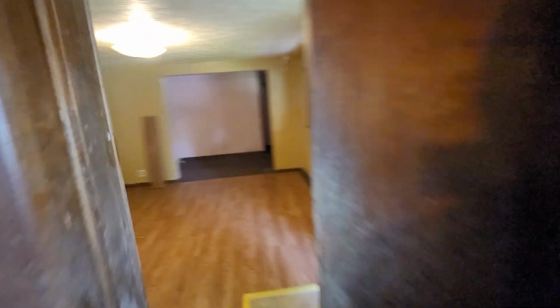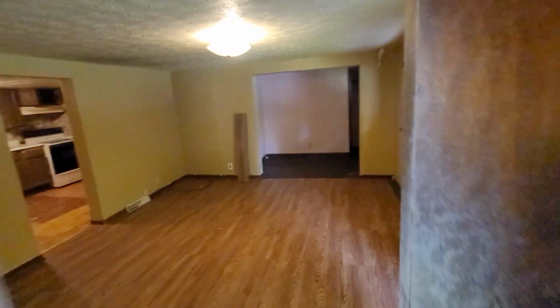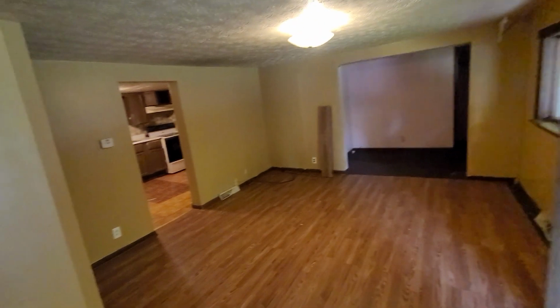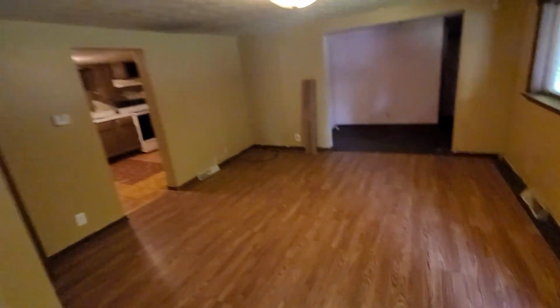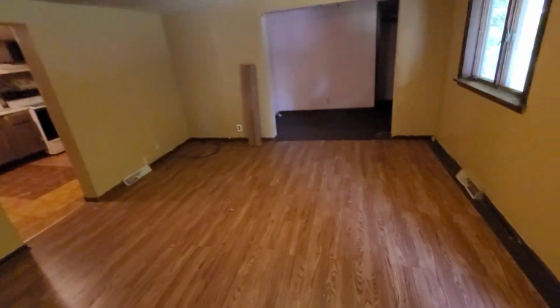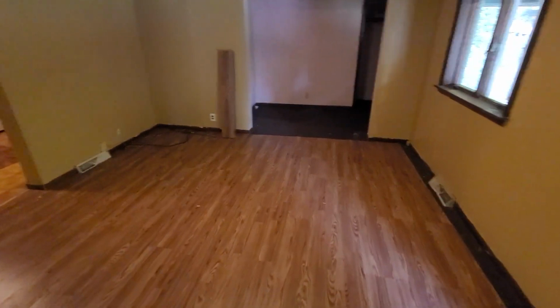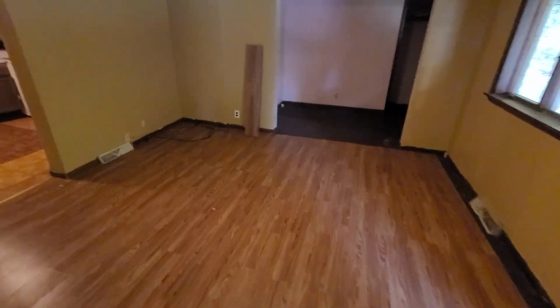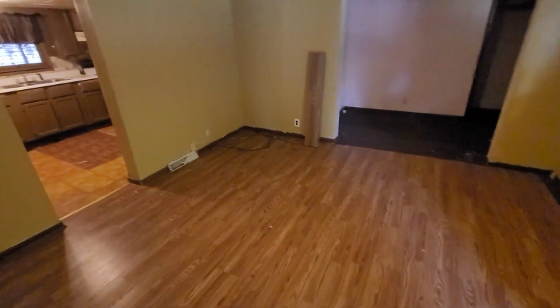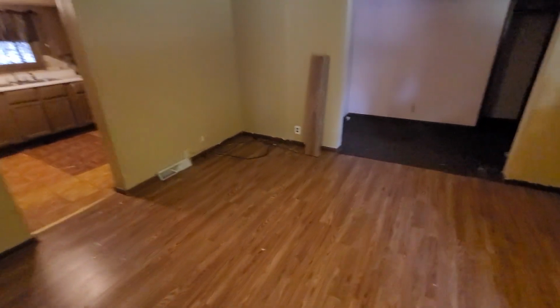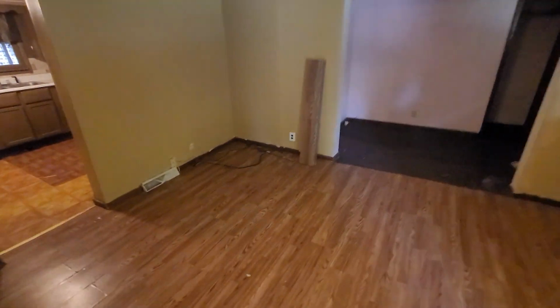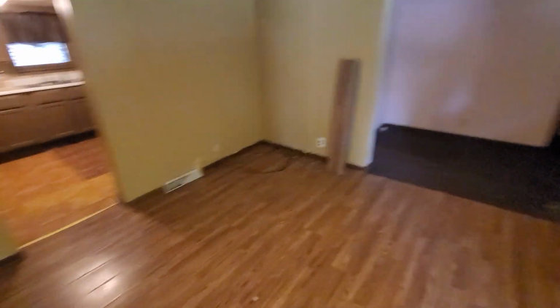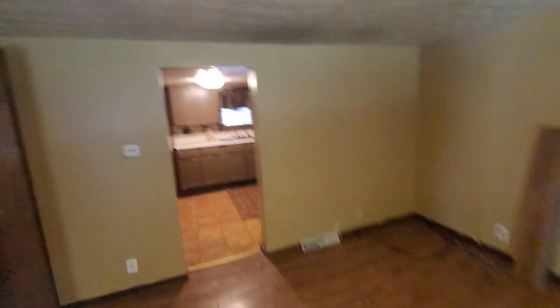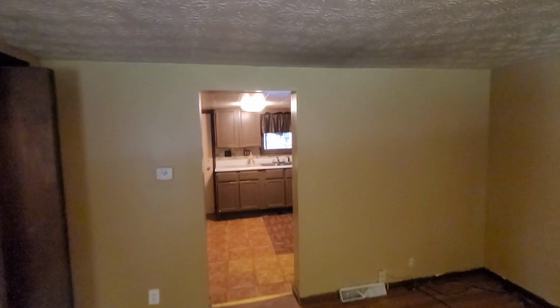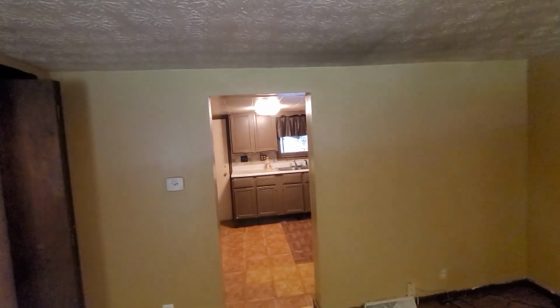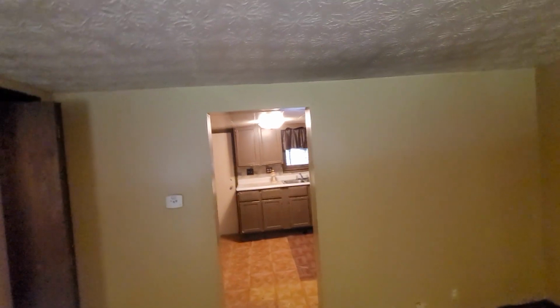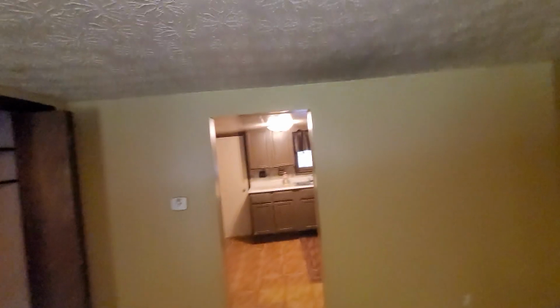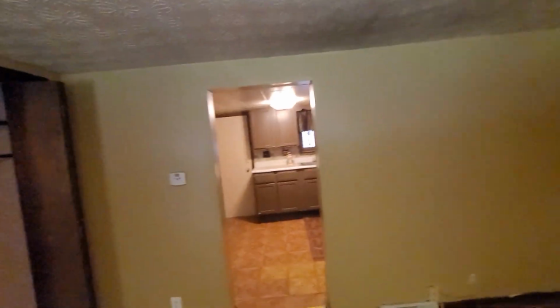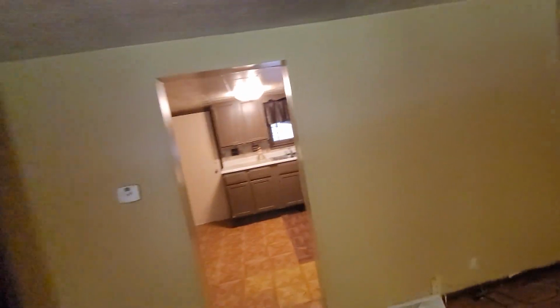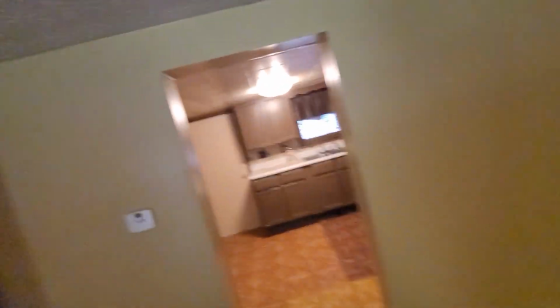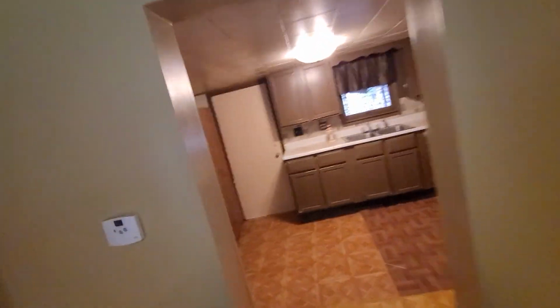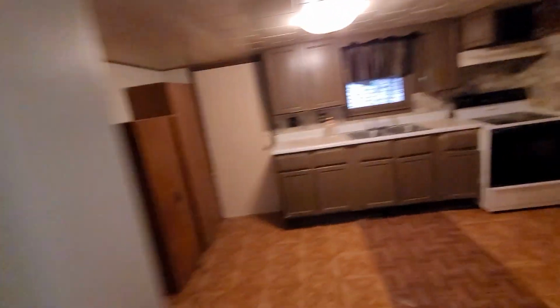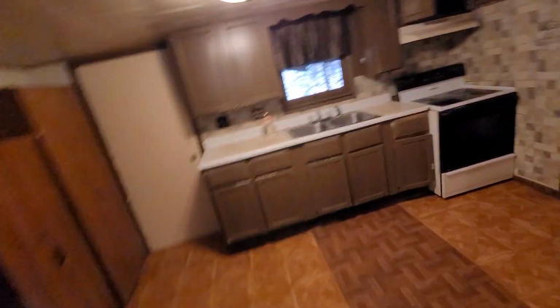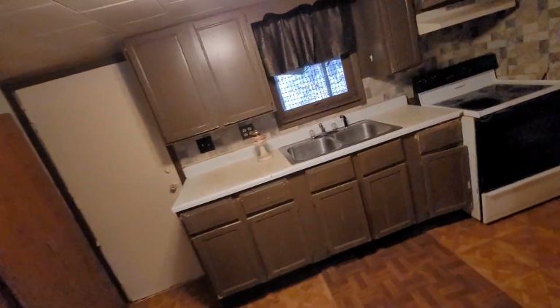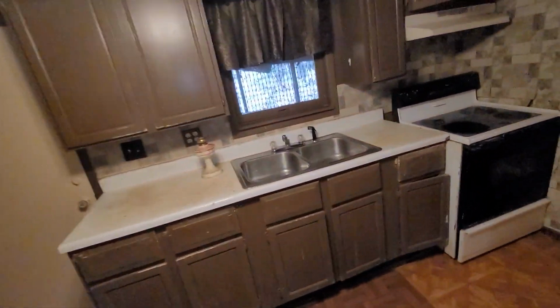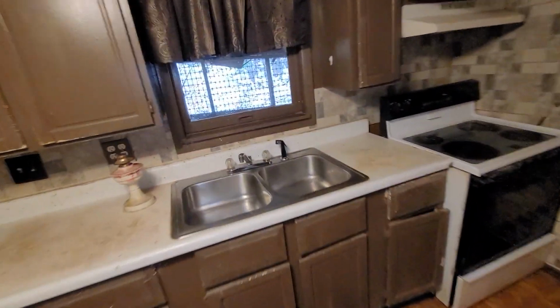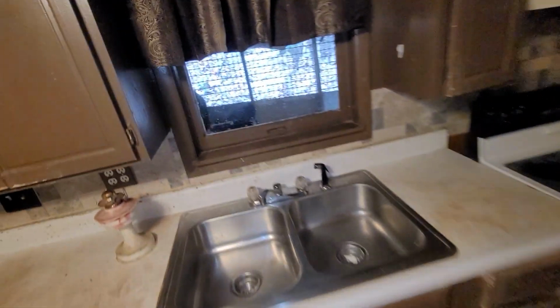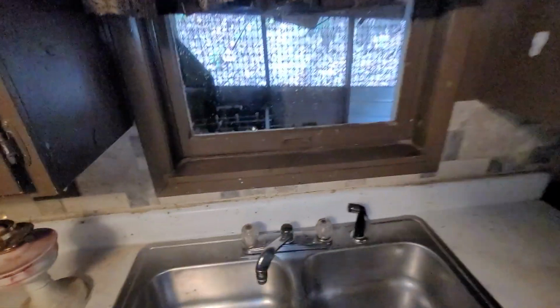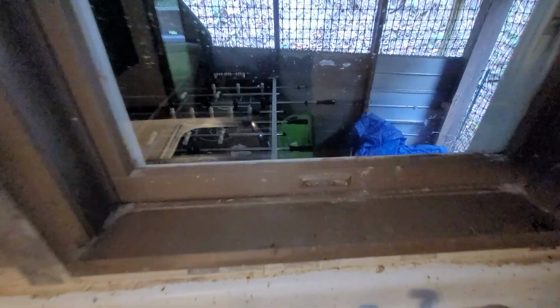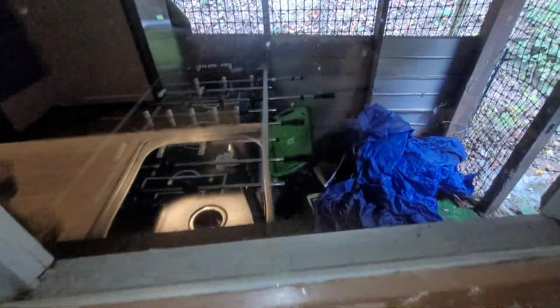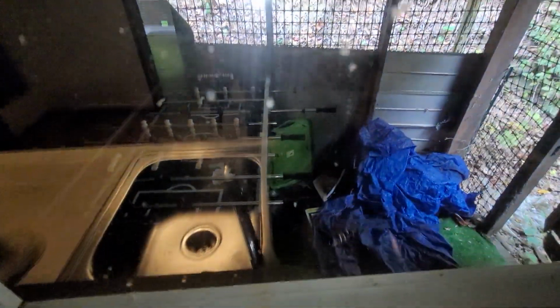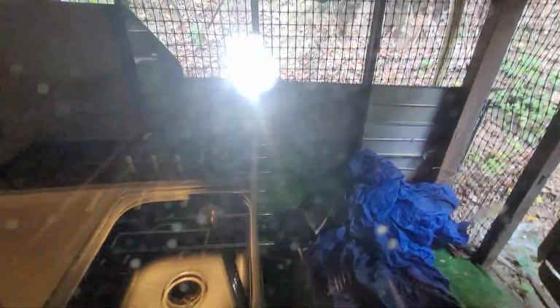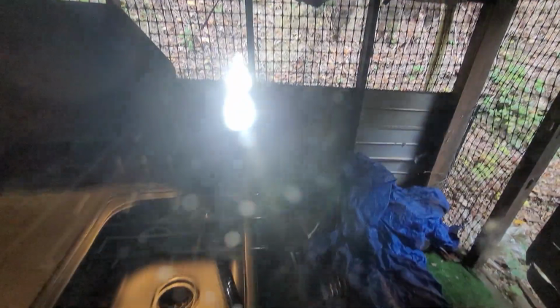And then back to the living room, kitchen. It's also a back porch area — it's enclosed. This needs cleaned up some, you can see that.